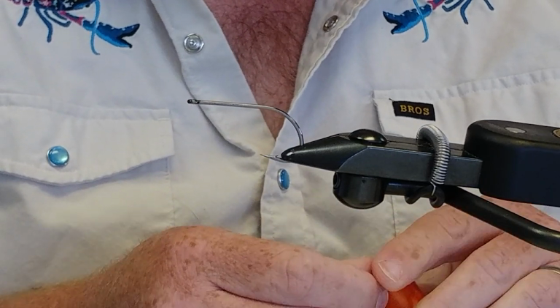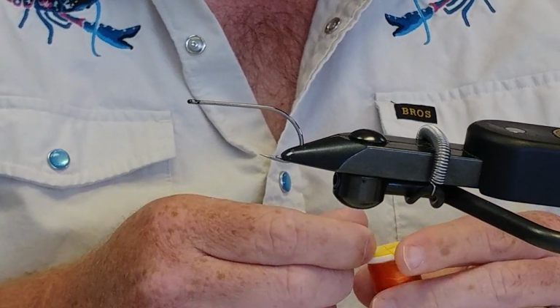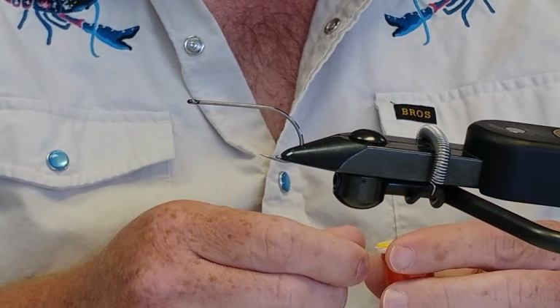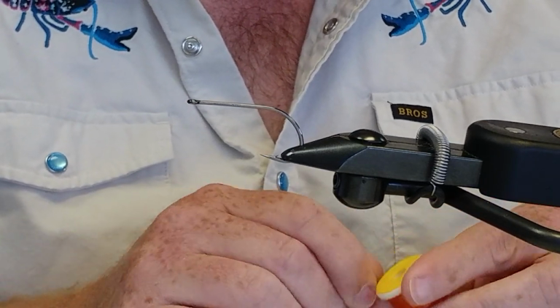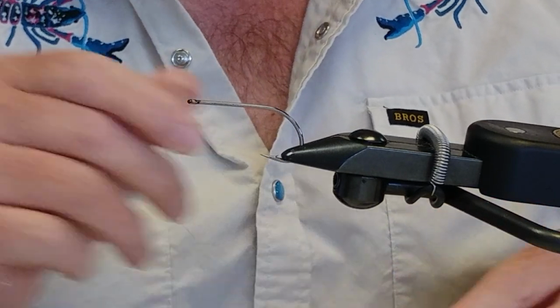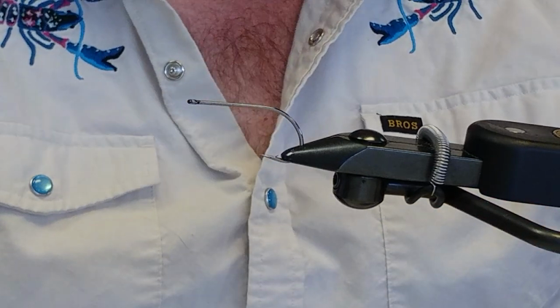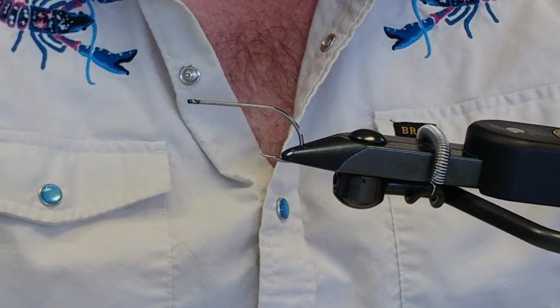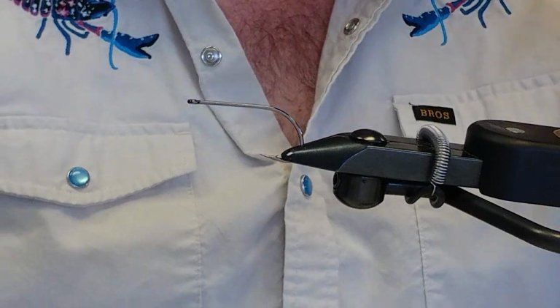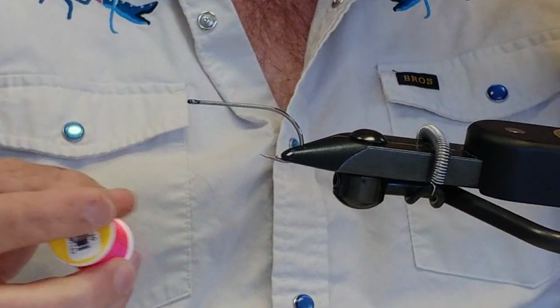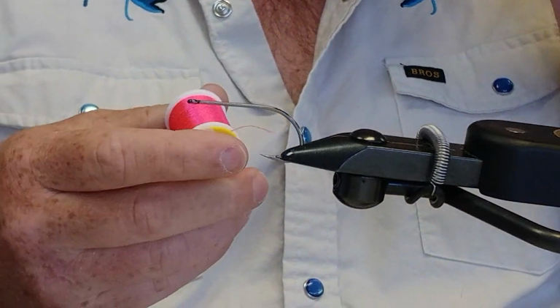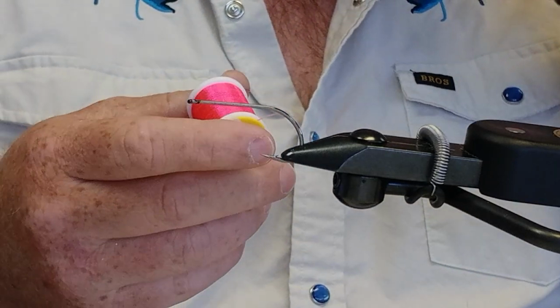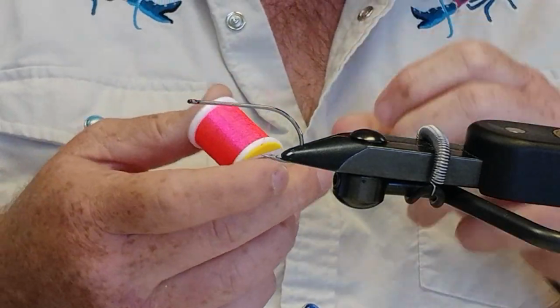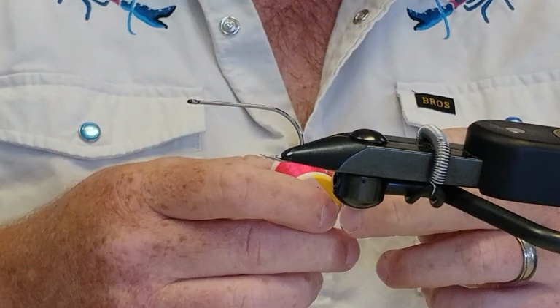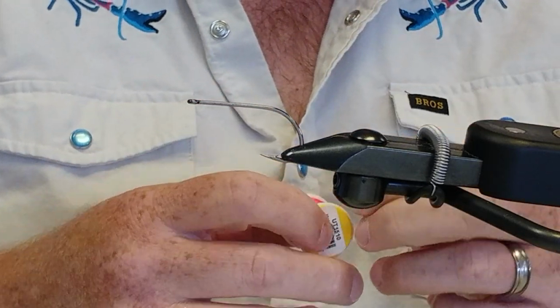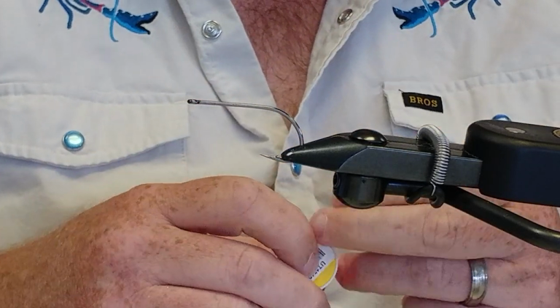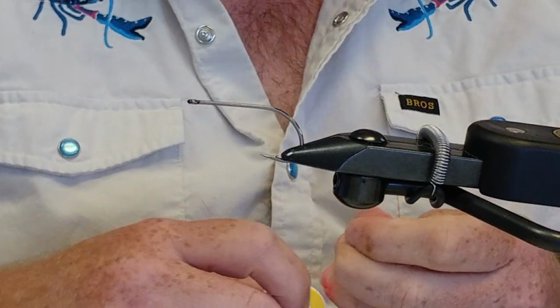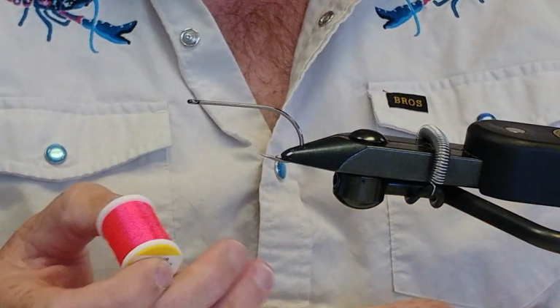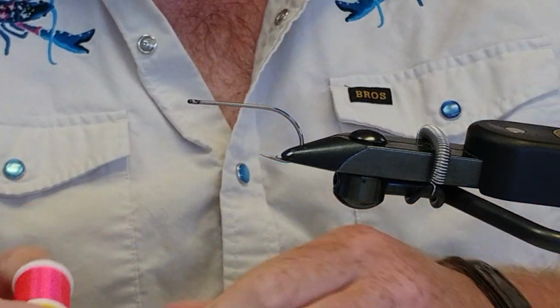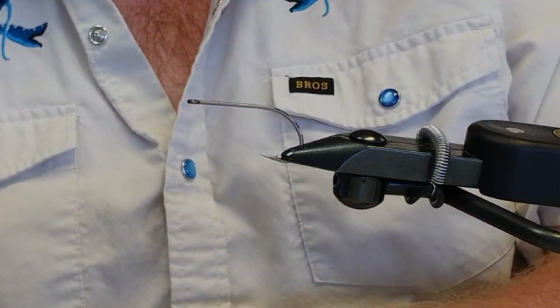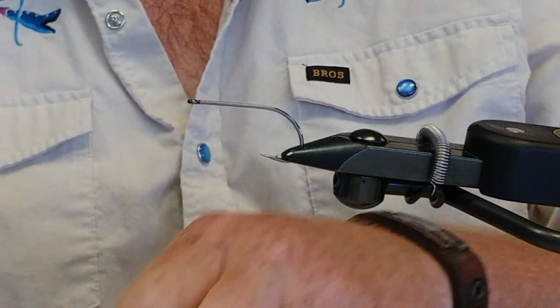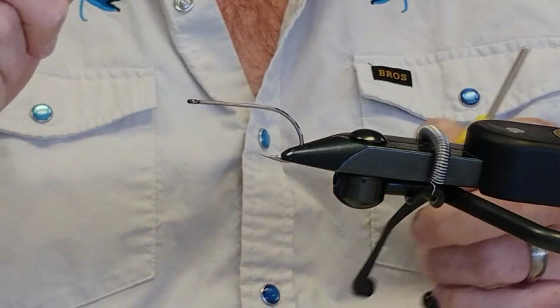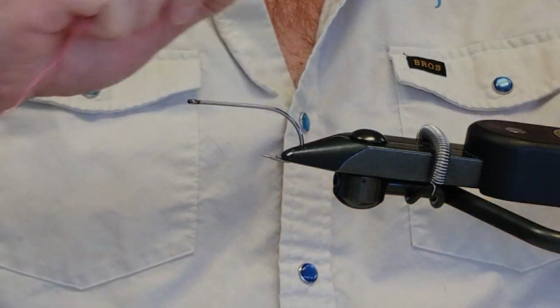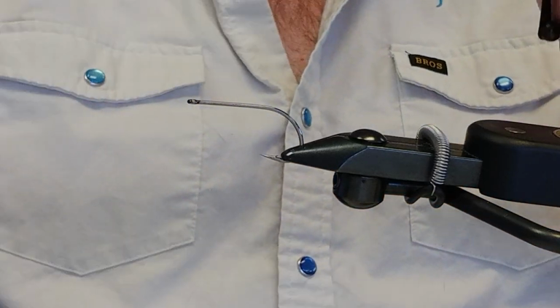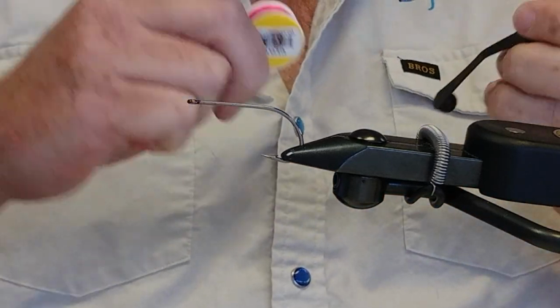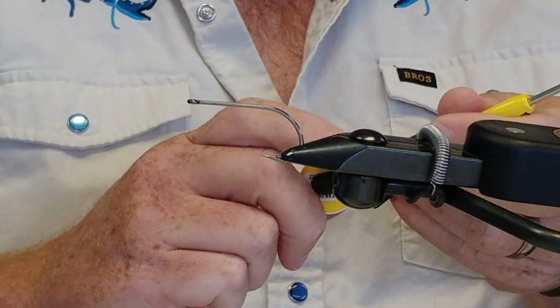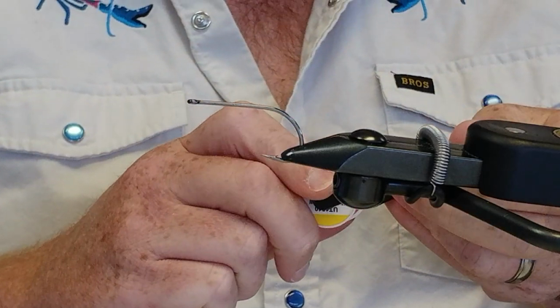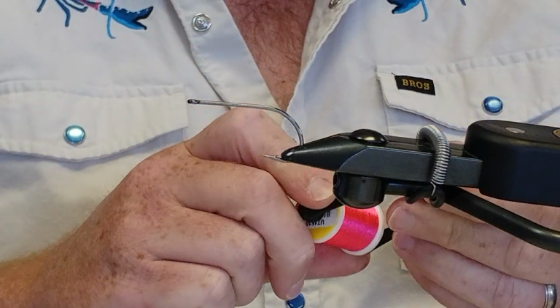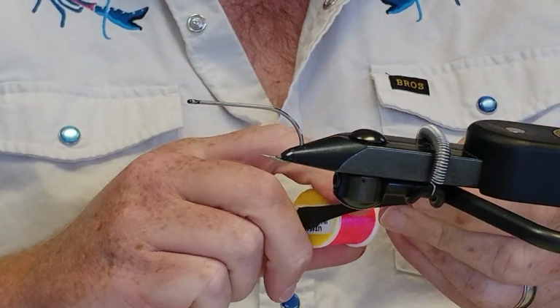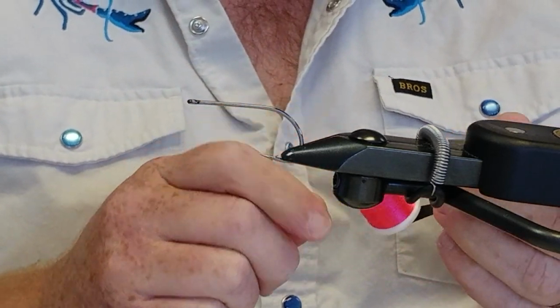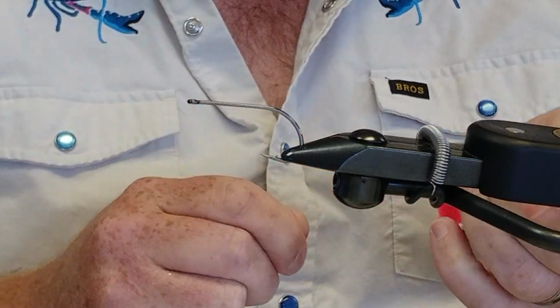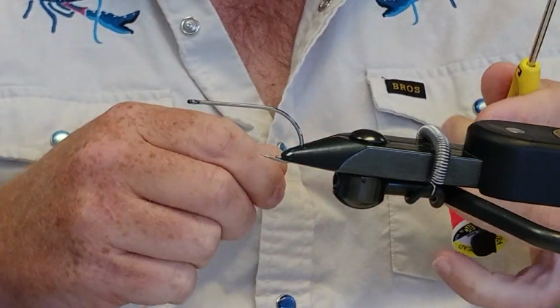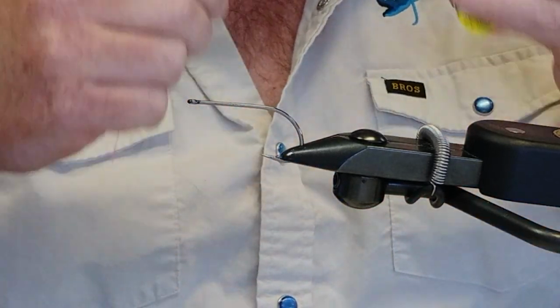I'm going to tie it with that pink thread. I like having the bright color on the nose, and also when they get wet, you can kind of see that pink line through that white too.